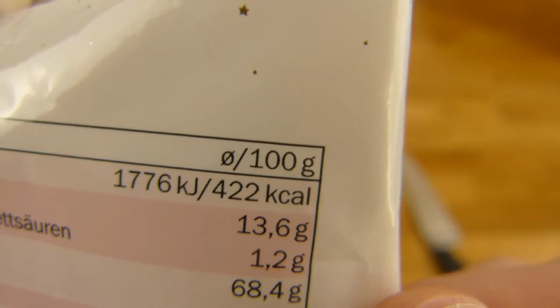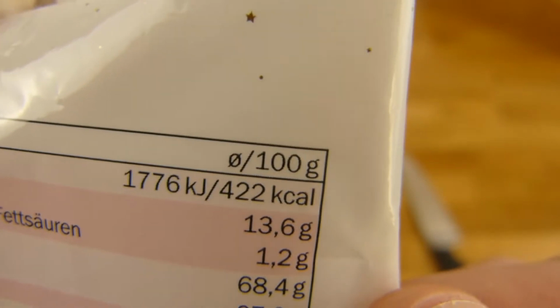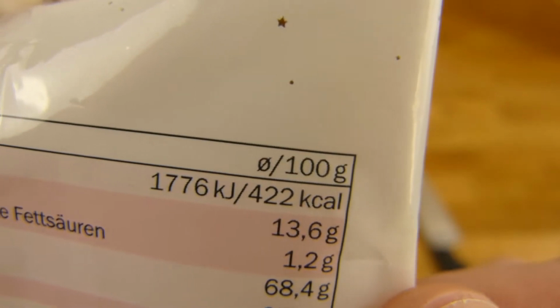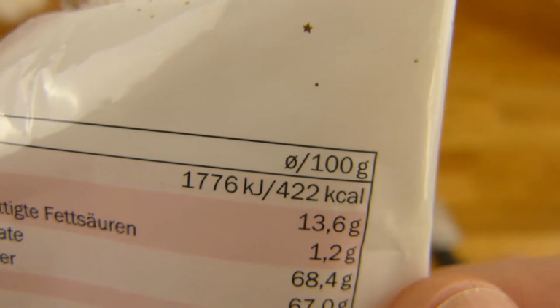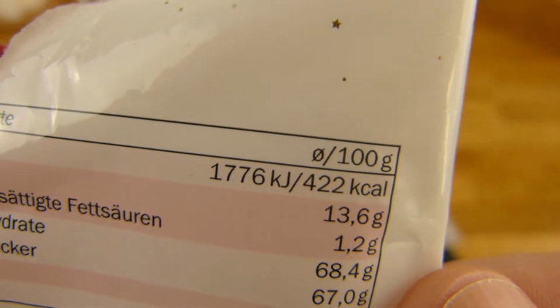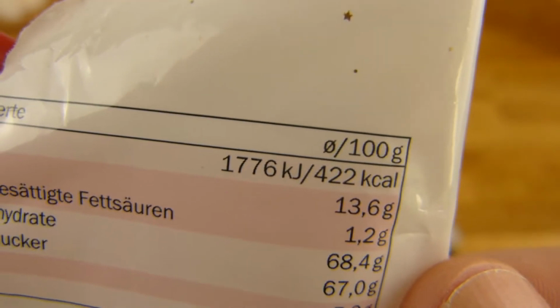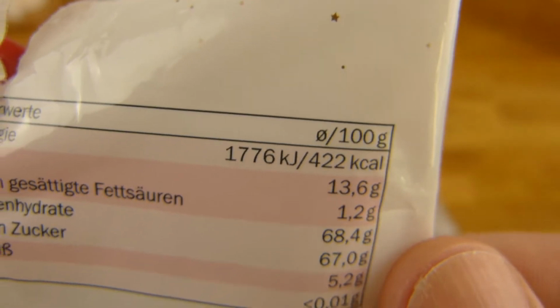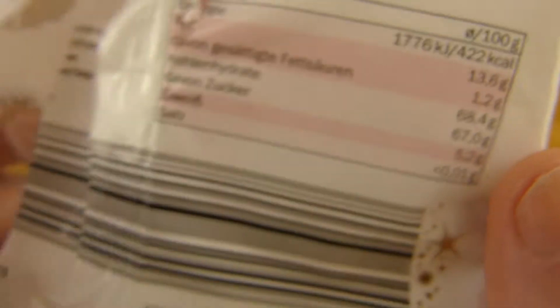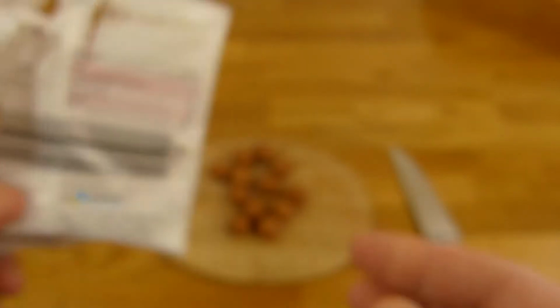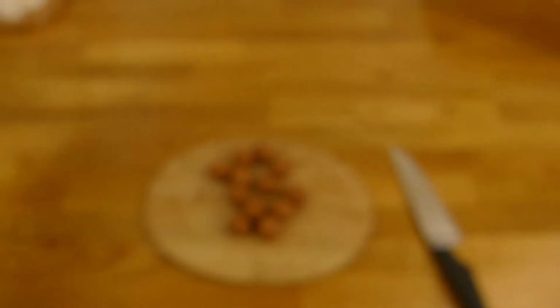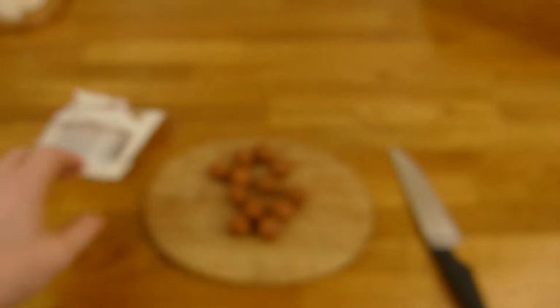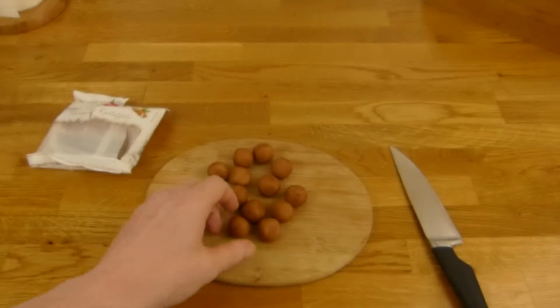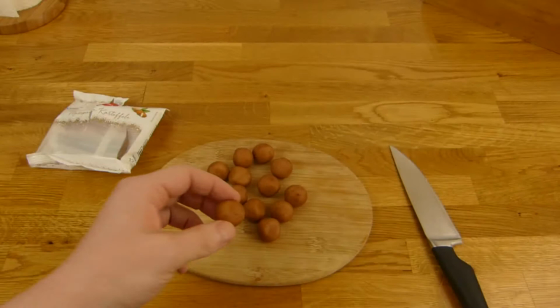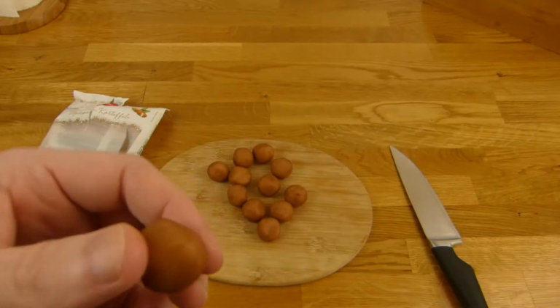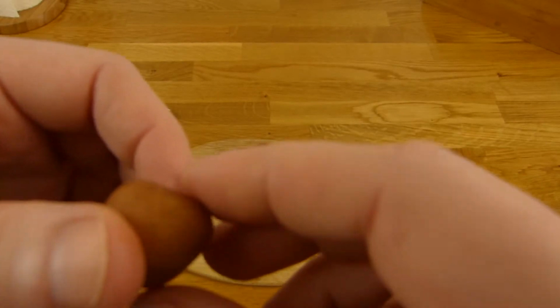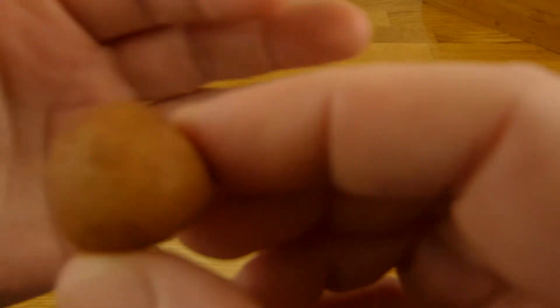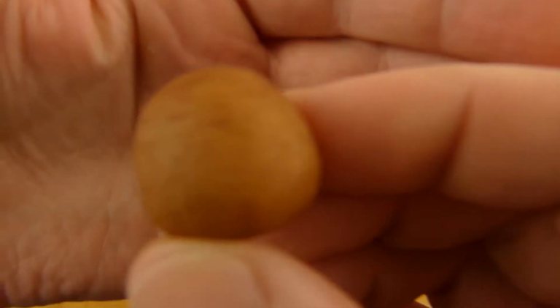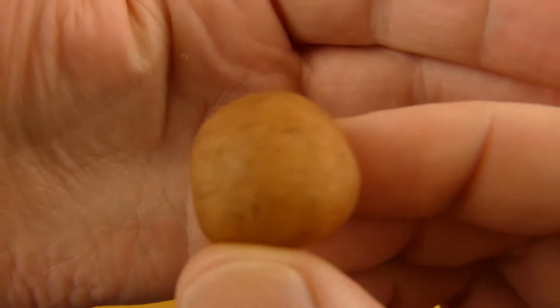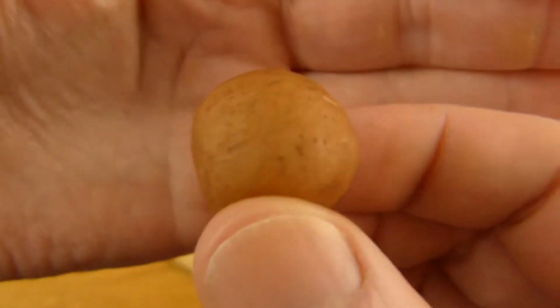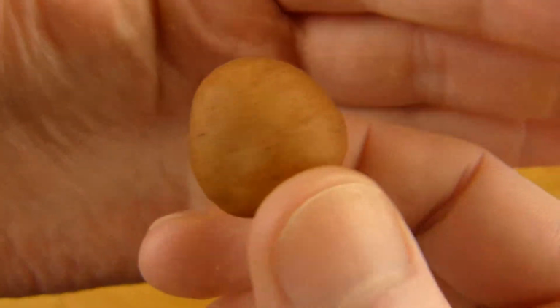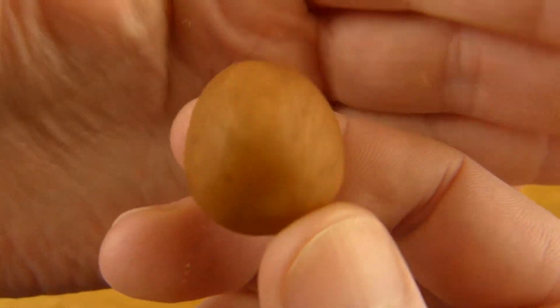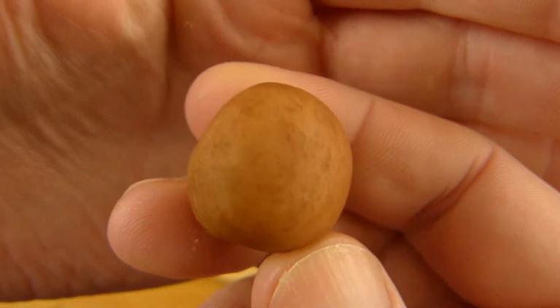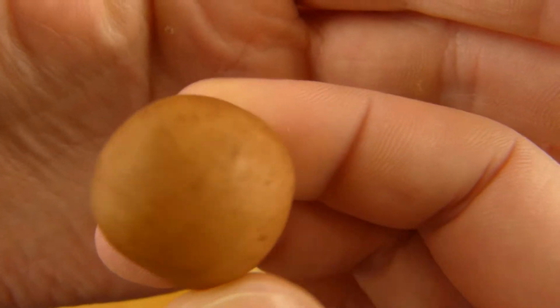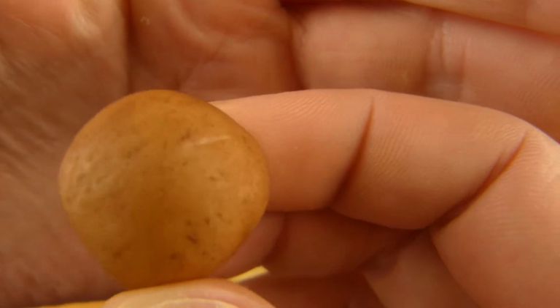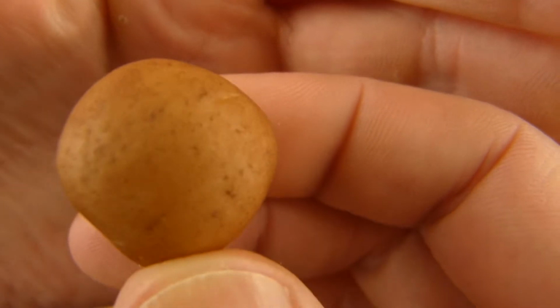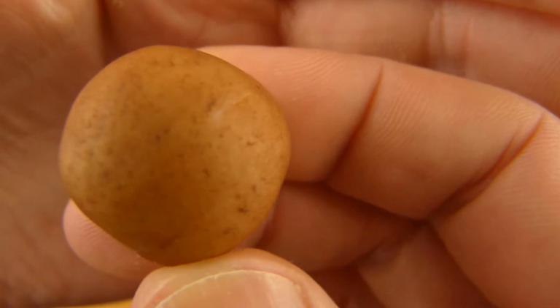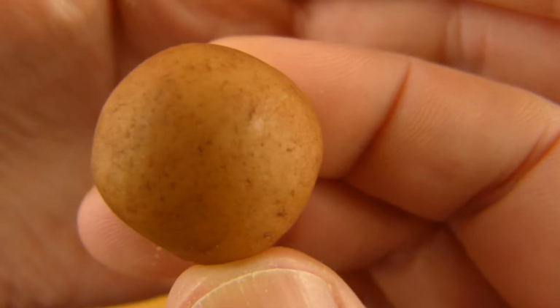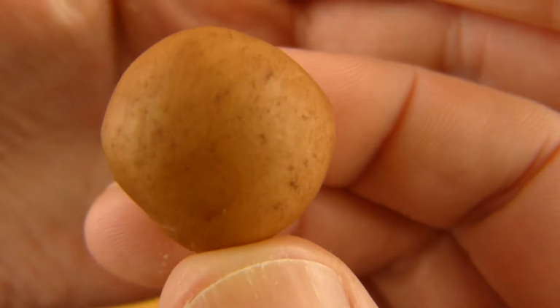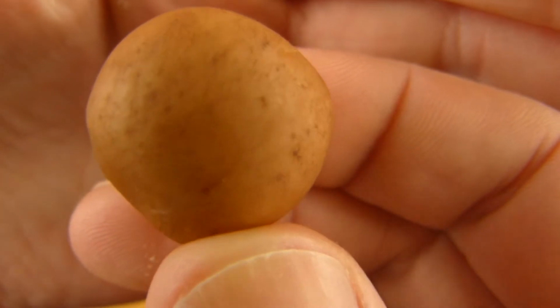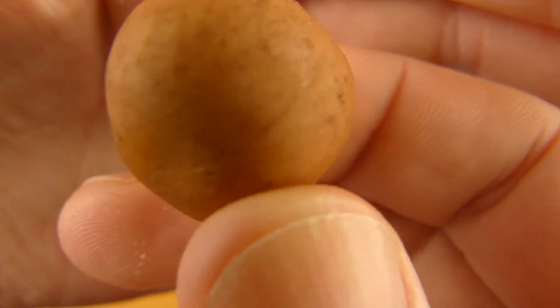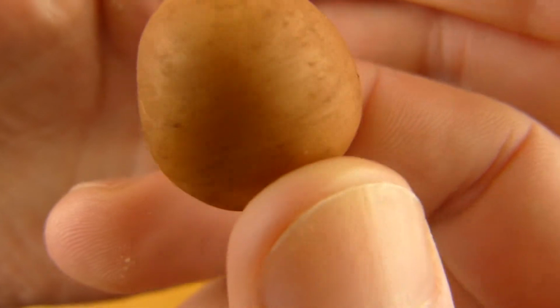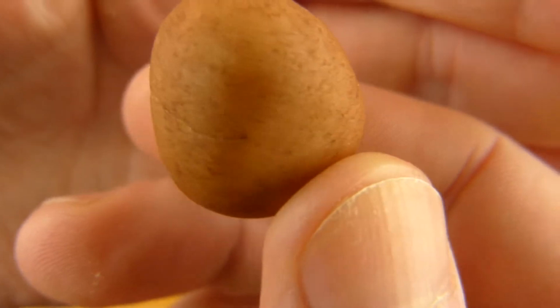The same calories as fries — not very healthy potatoes here. But it tastes good and looks cool.